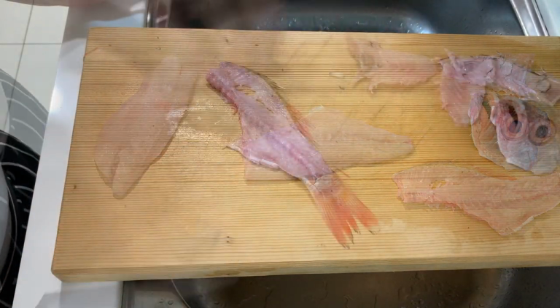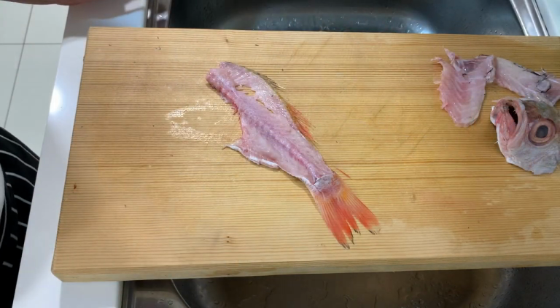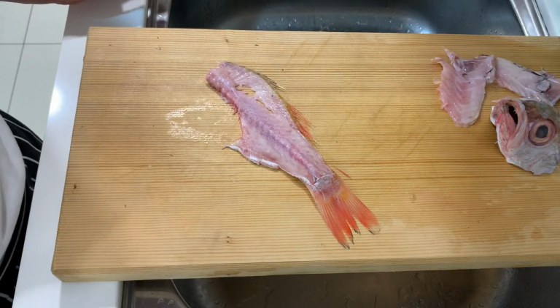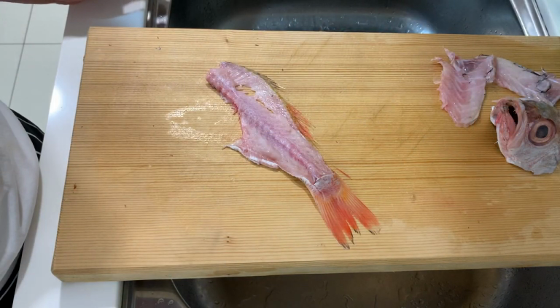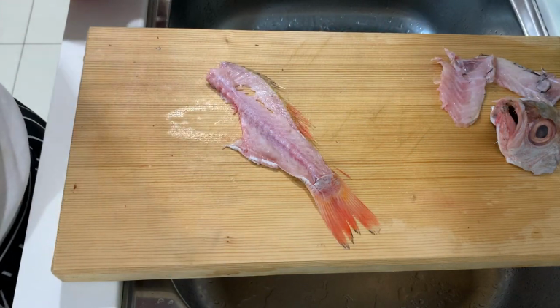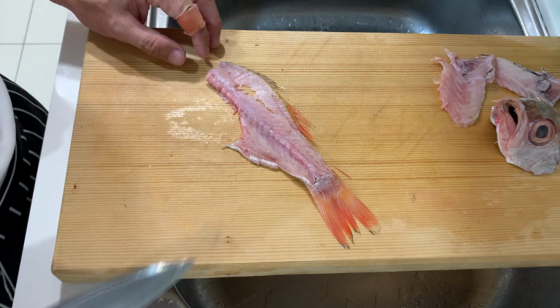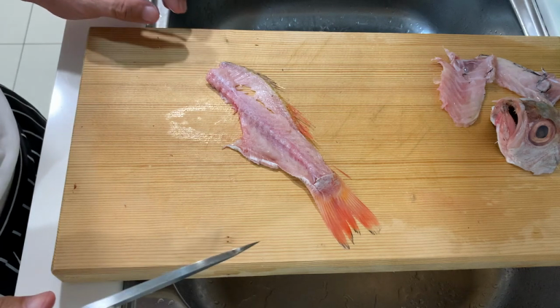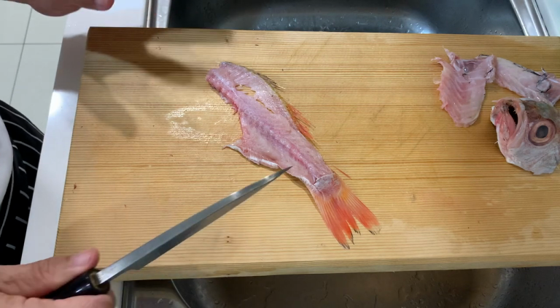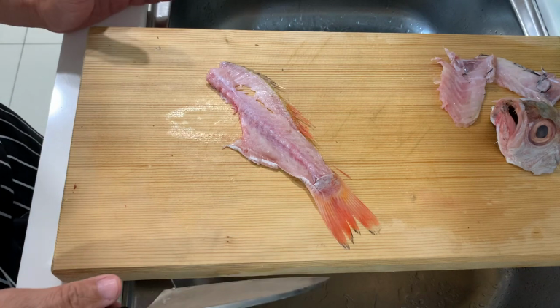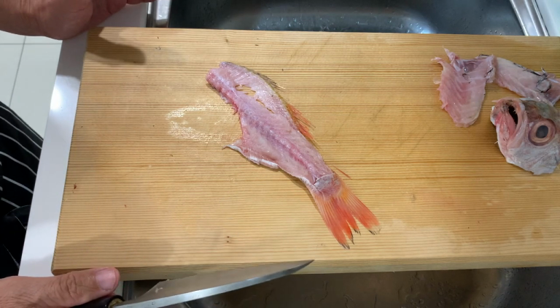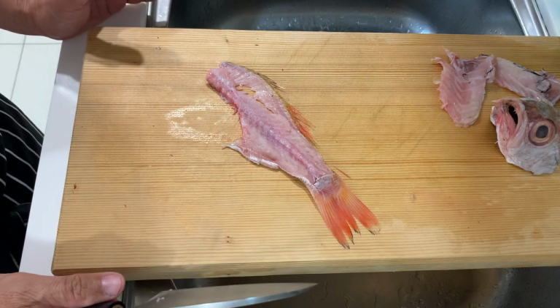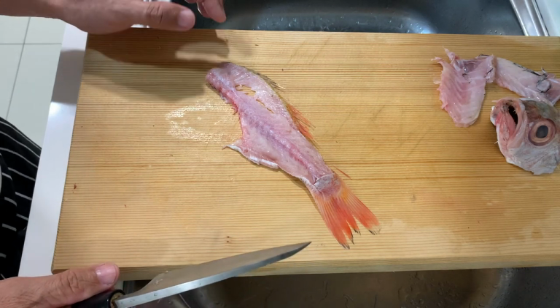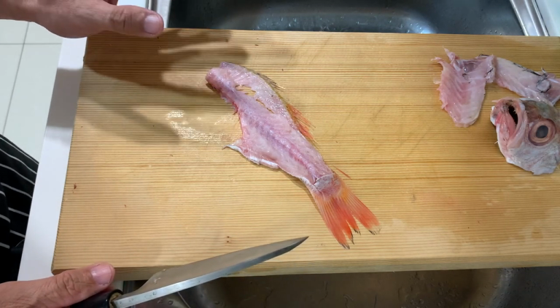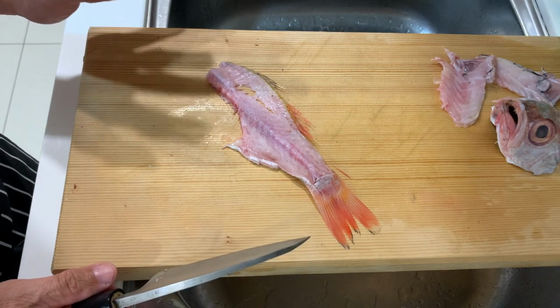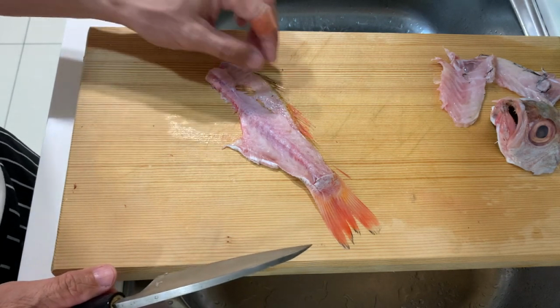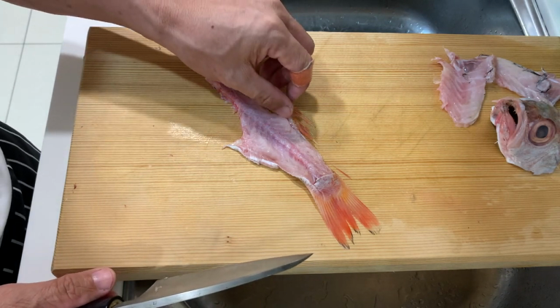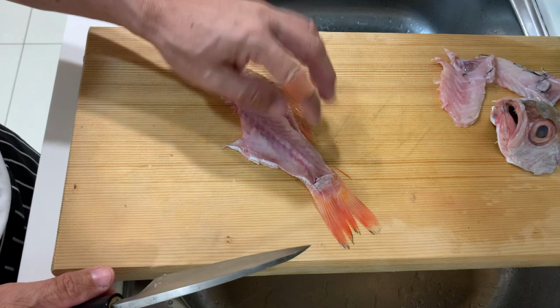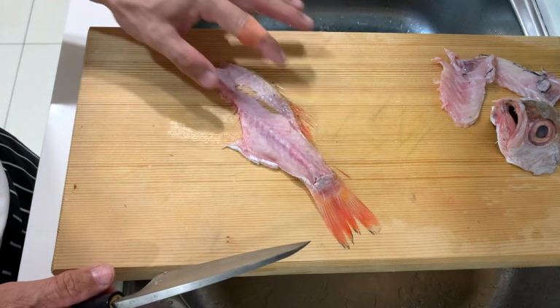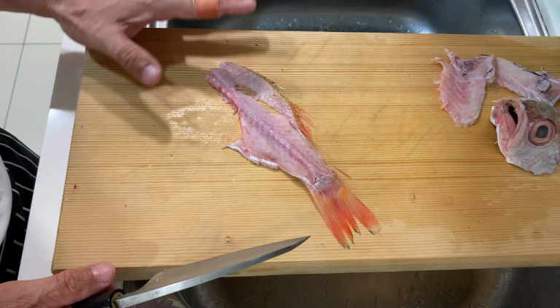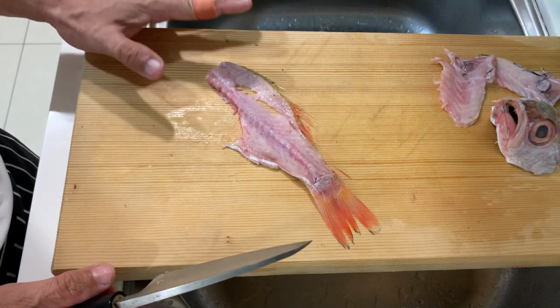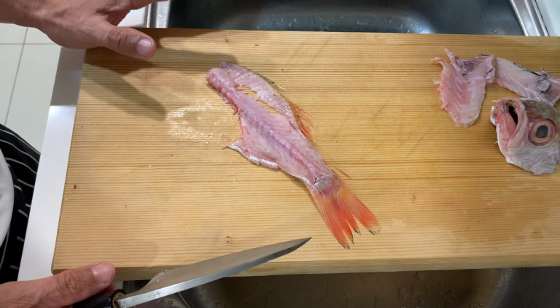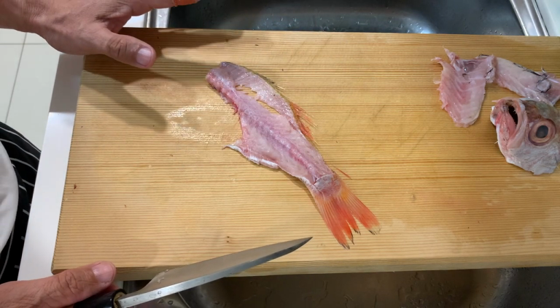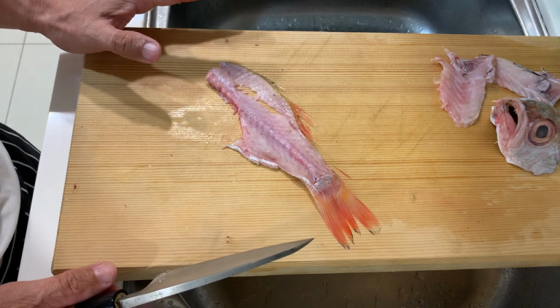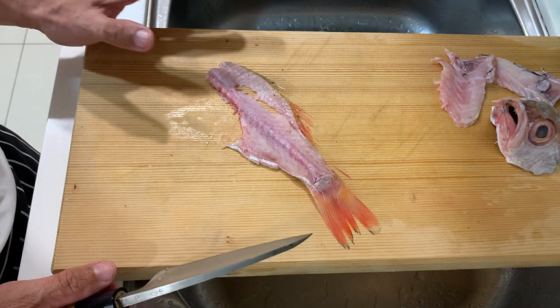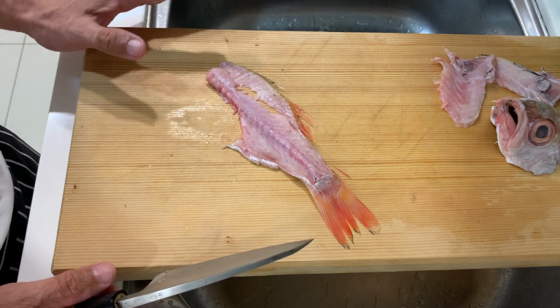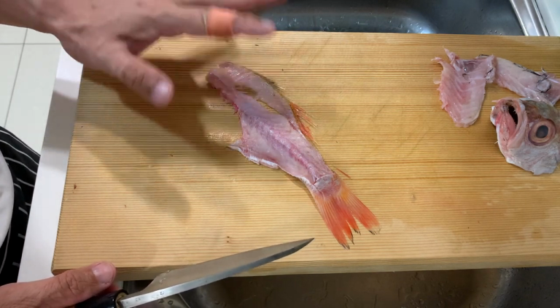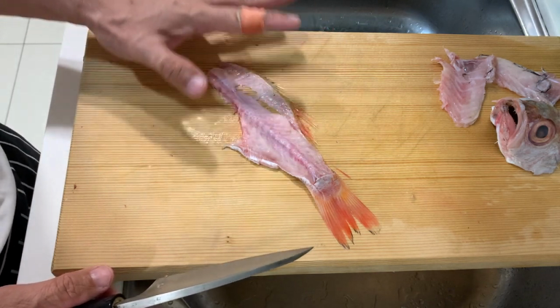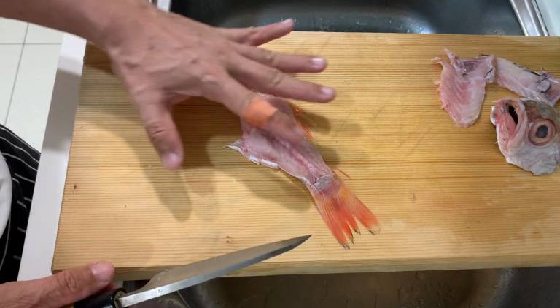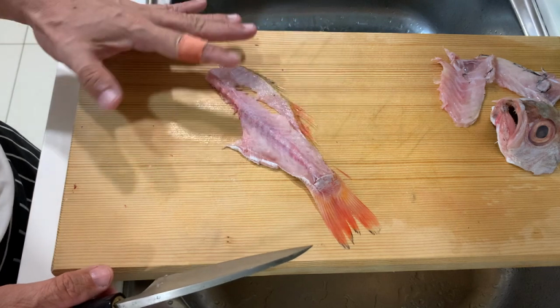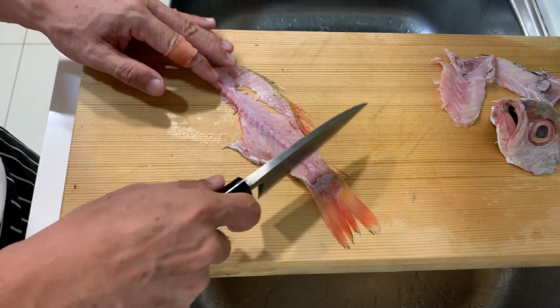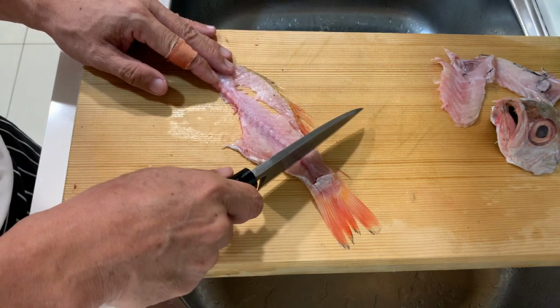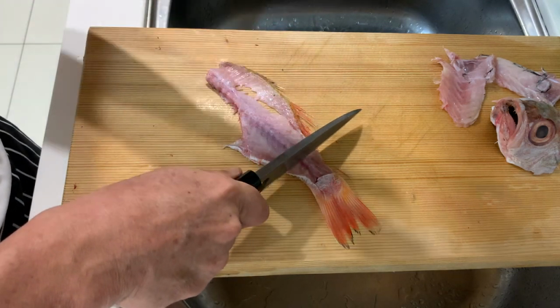I'm not going to waste this fish because it's a rather expensive fish, and I heard that the fish bones make actually very good miso soup, so I'm going to cut up all of this to make miso soup.